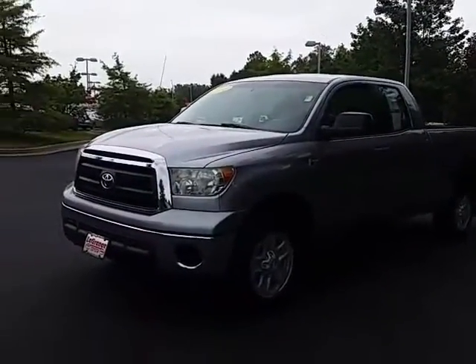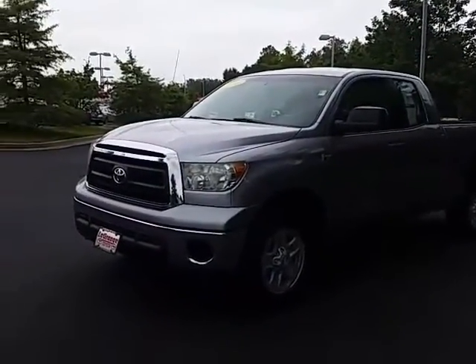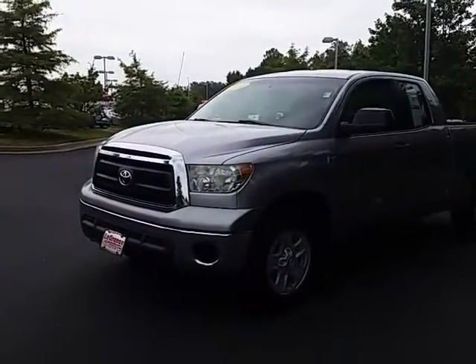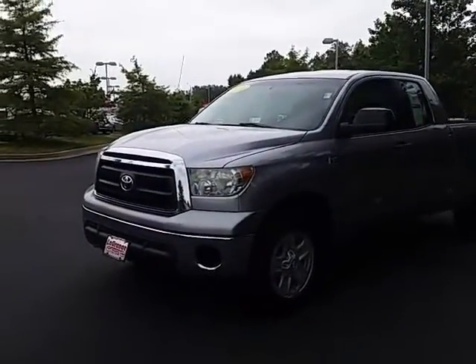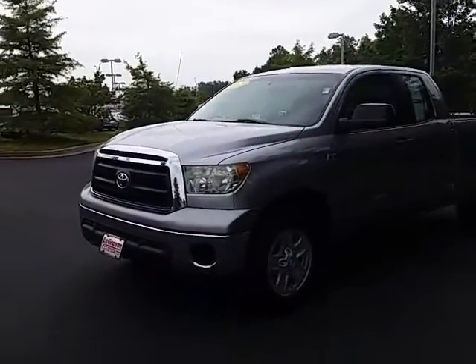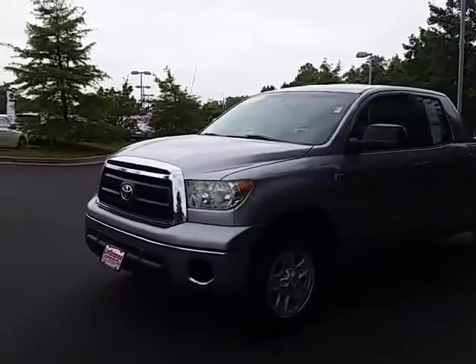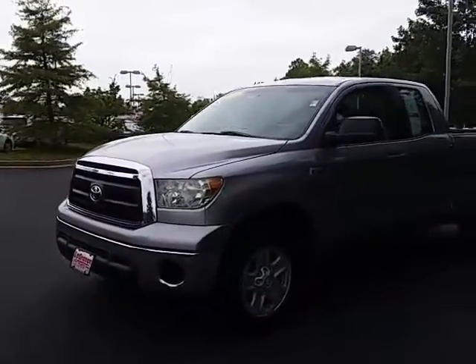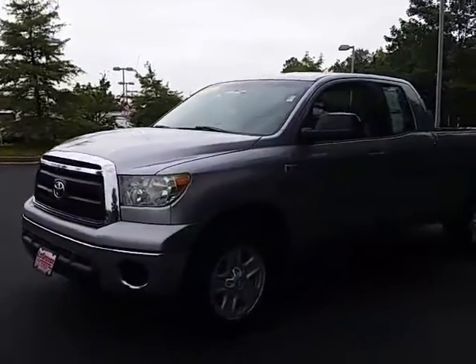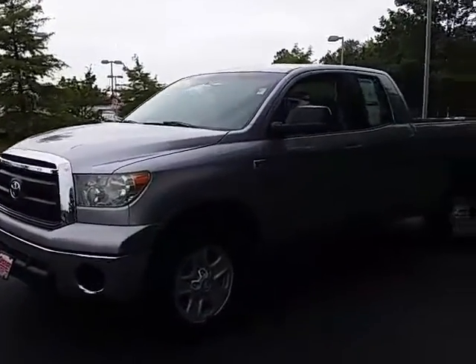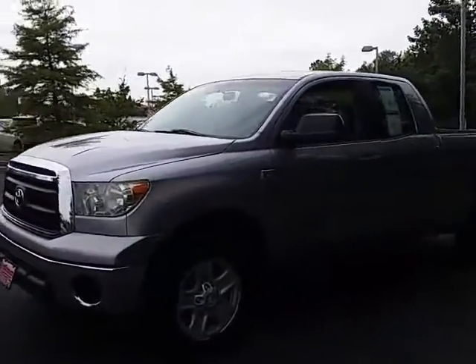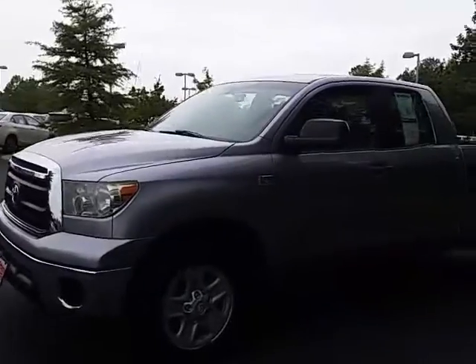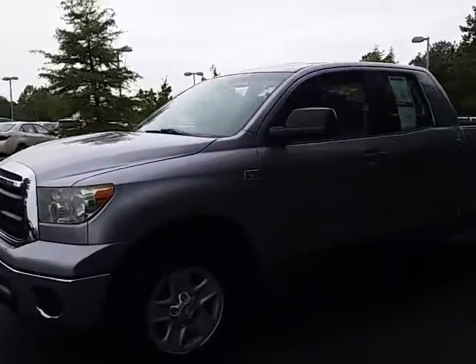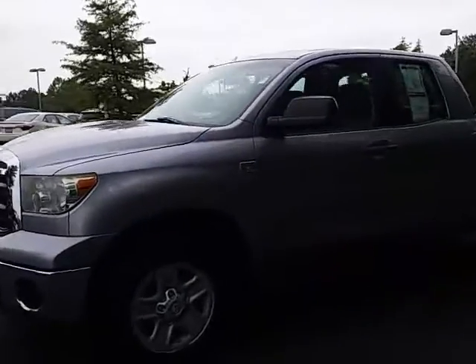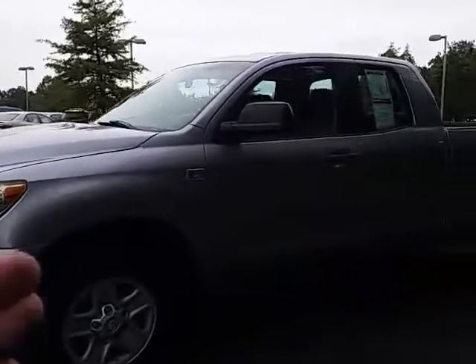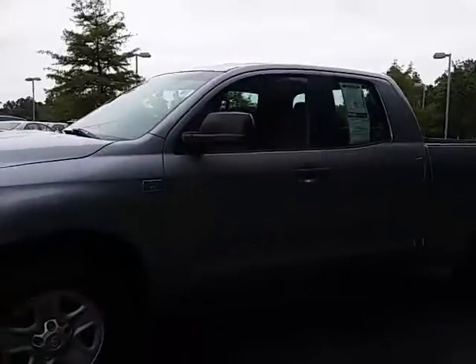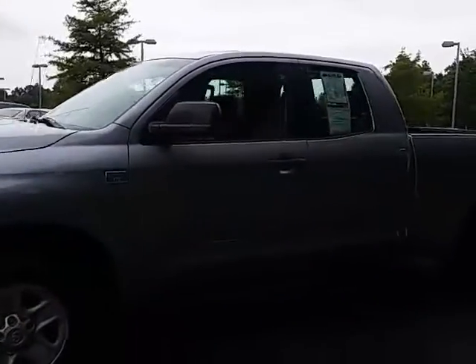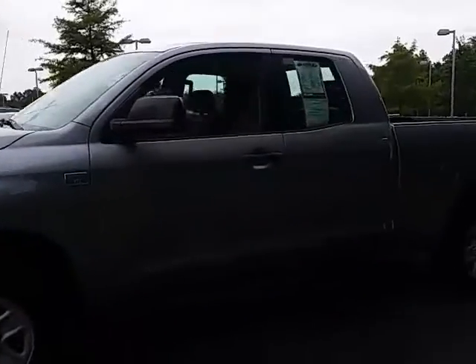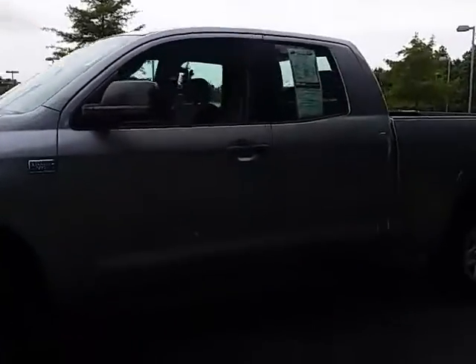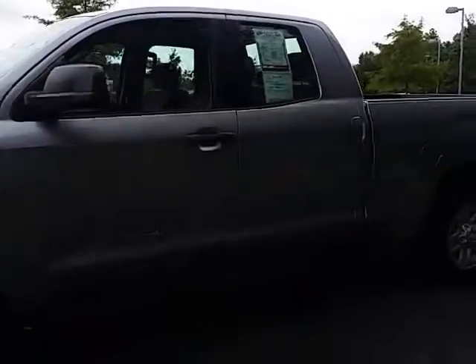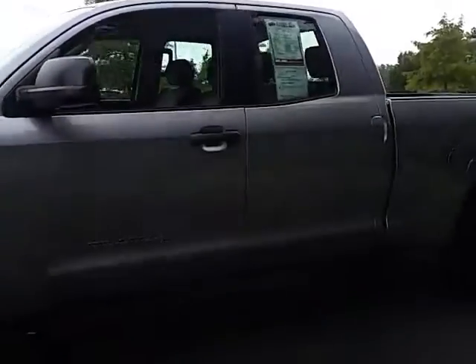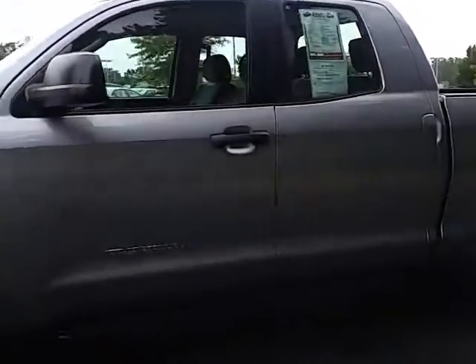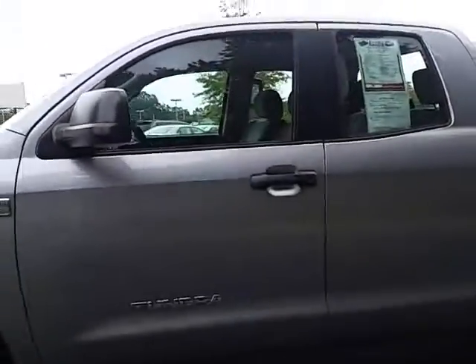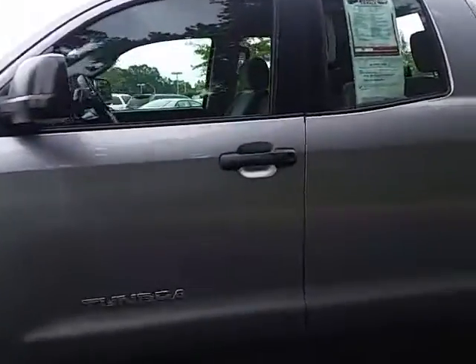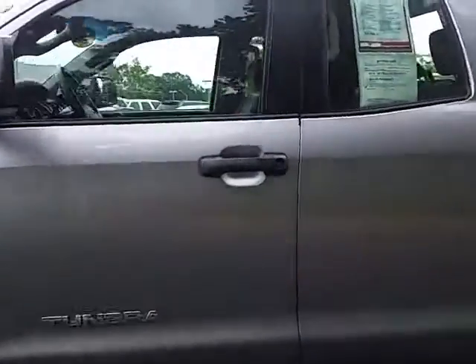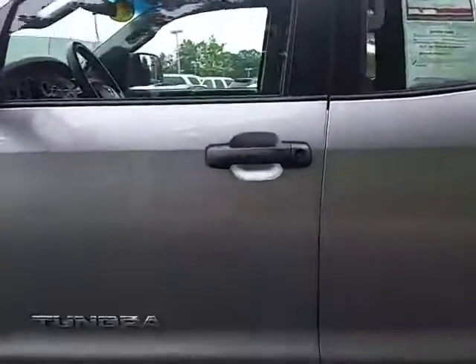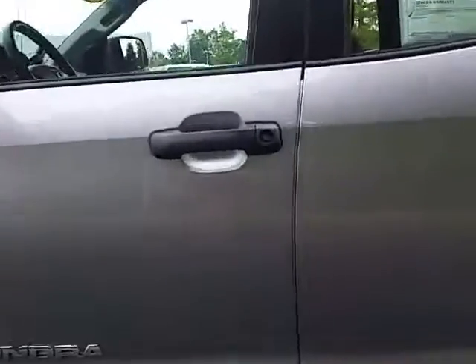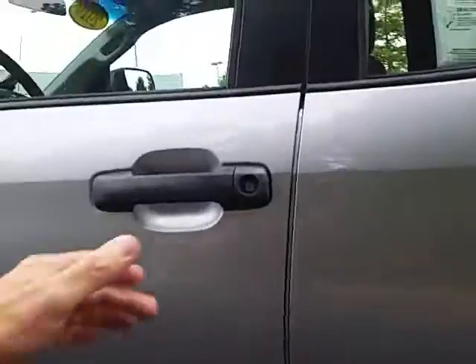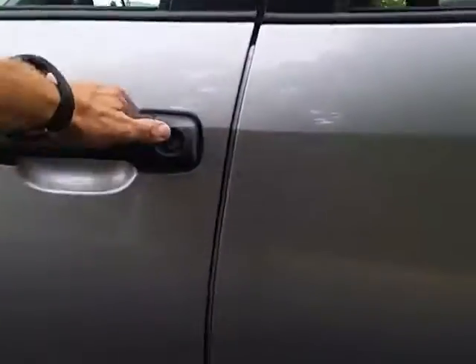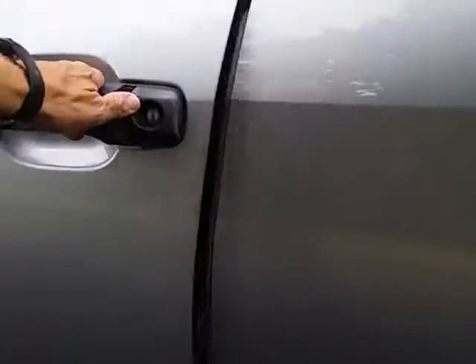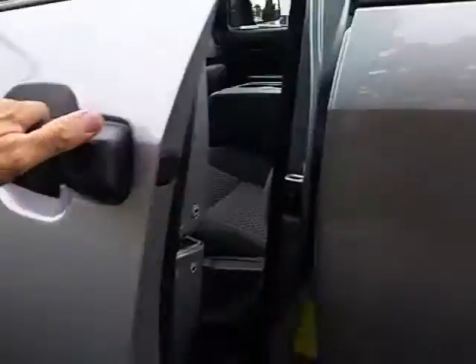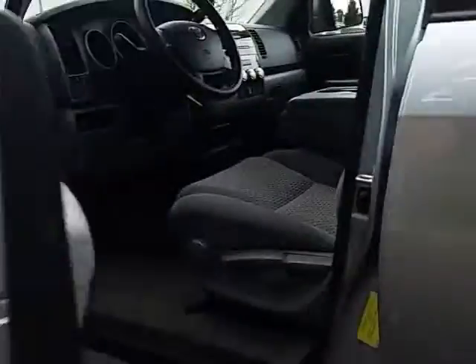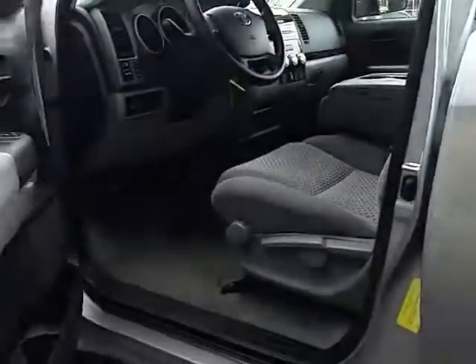Here it is. Just wanted to give you a brief, quick walk around. This truck is a V8 in excellent shape. There's no excessive wear or tear on this truck anywhere.